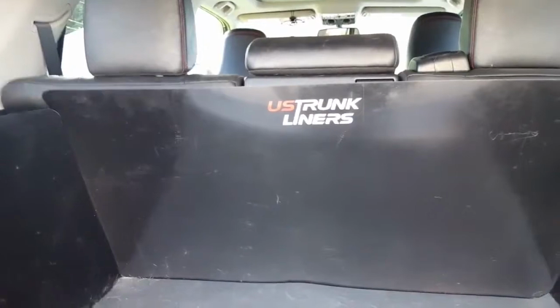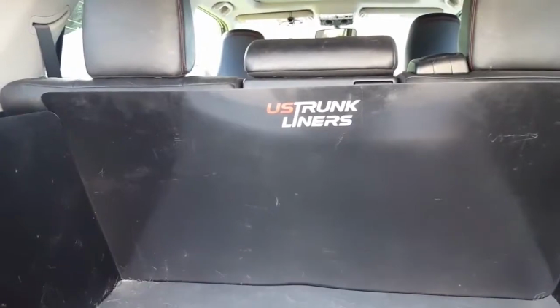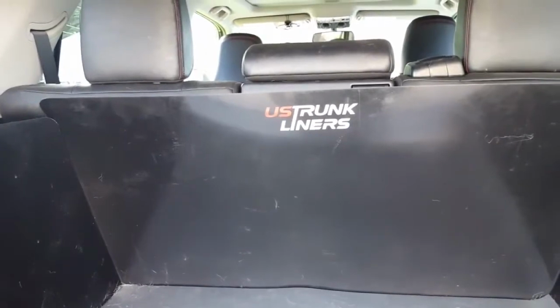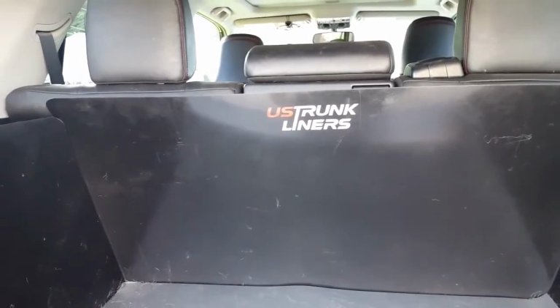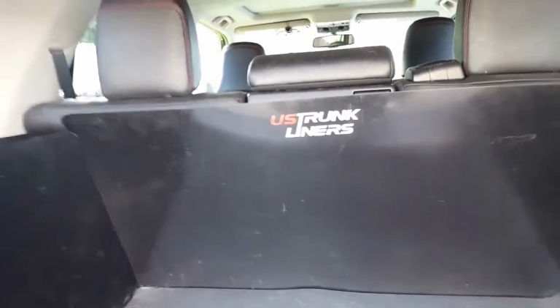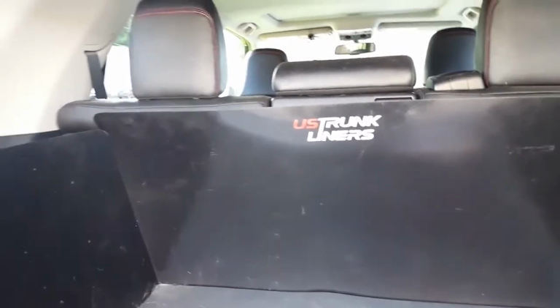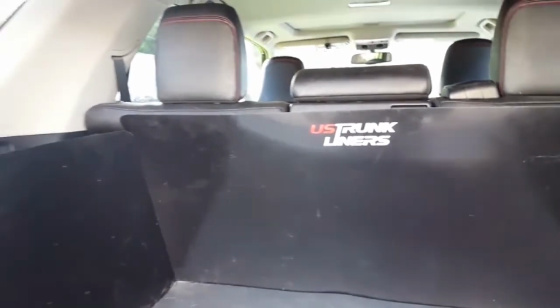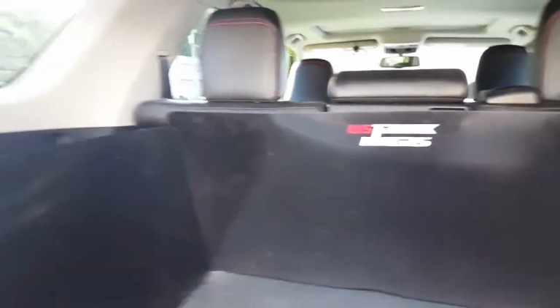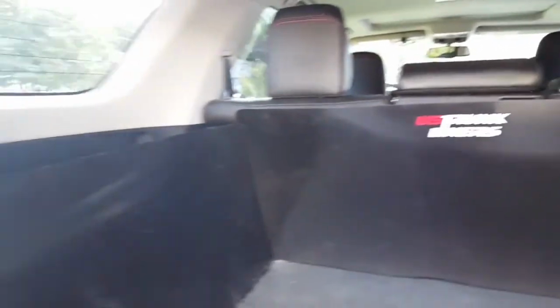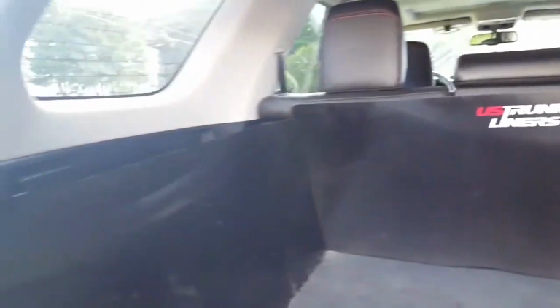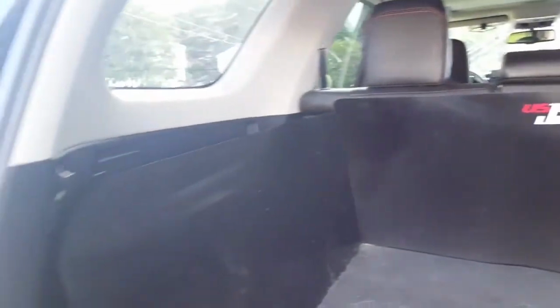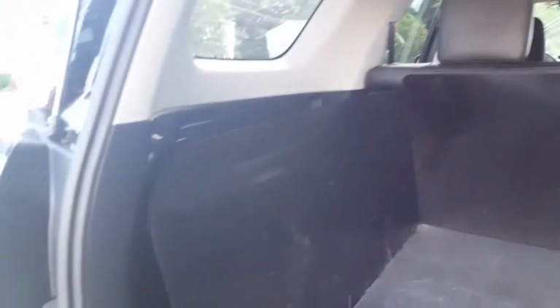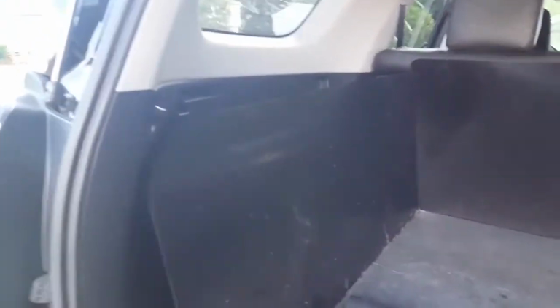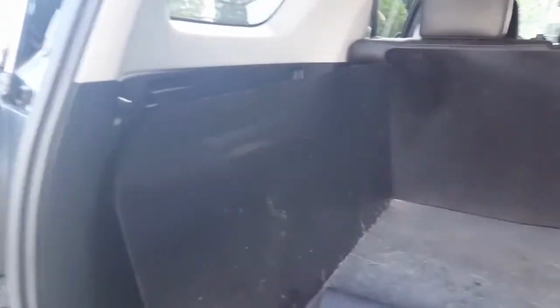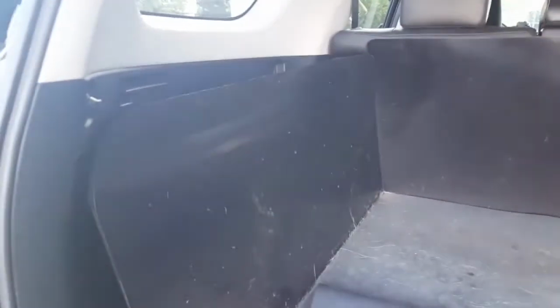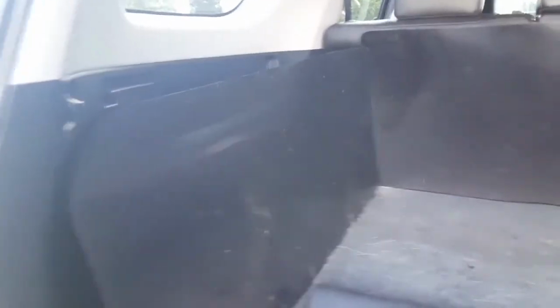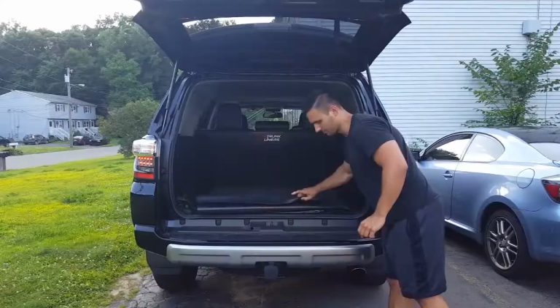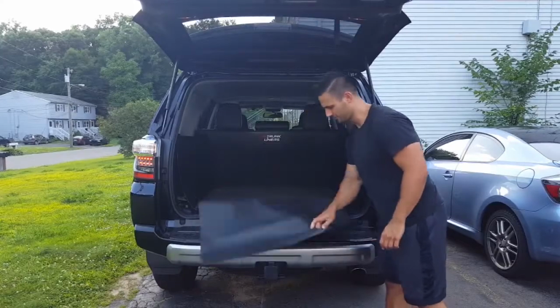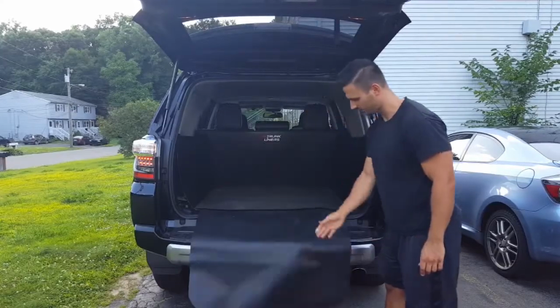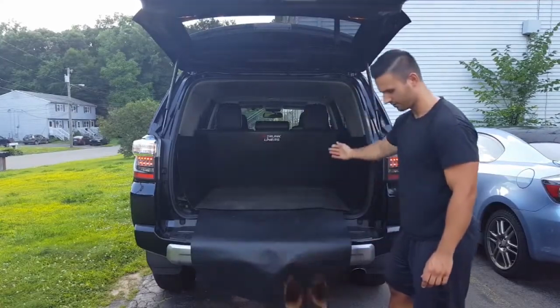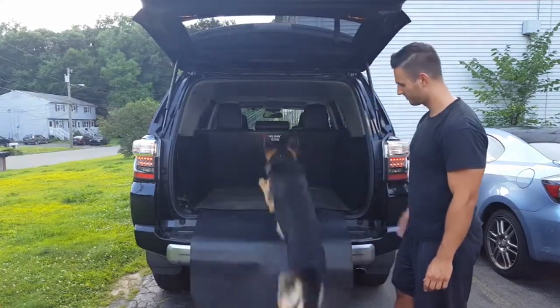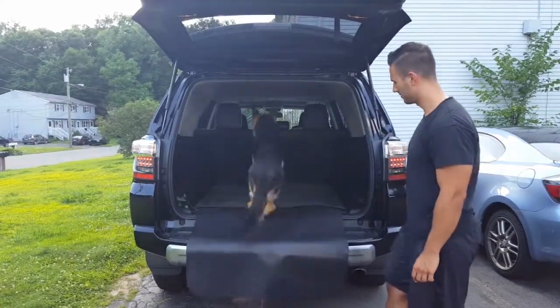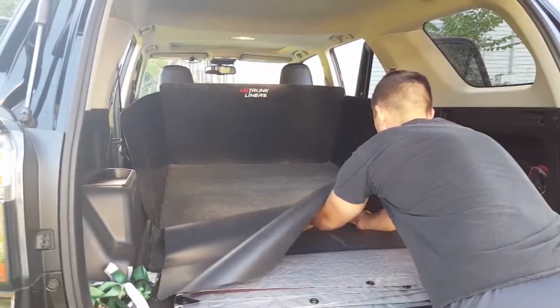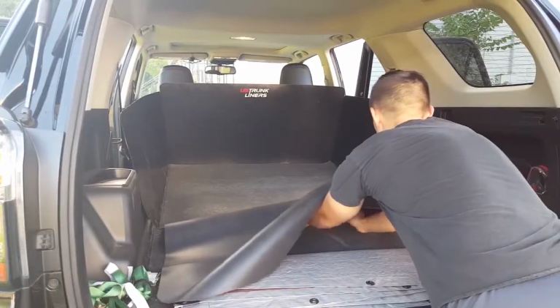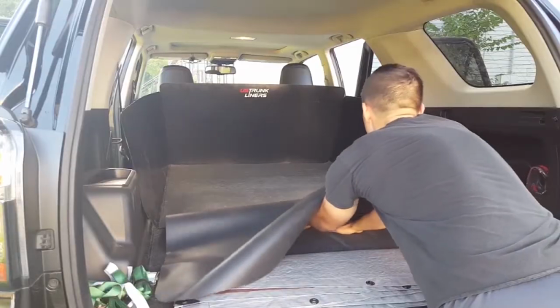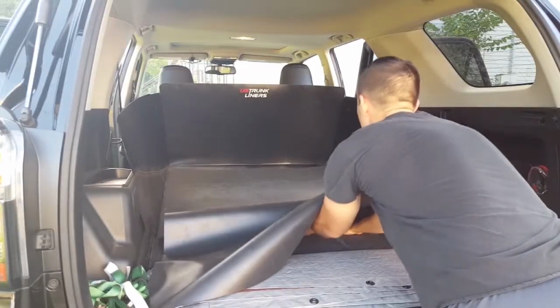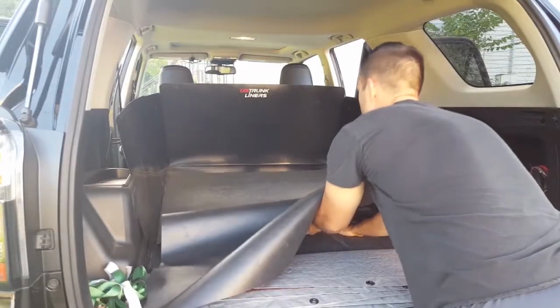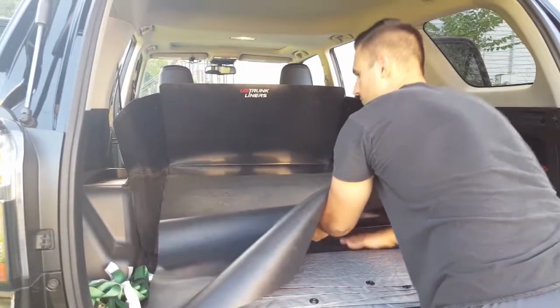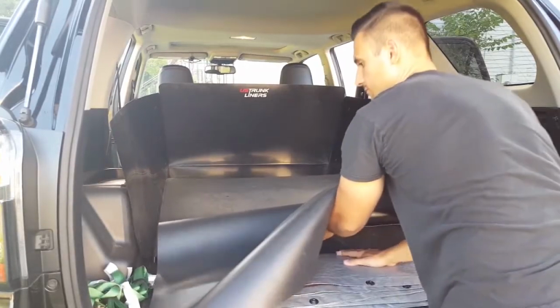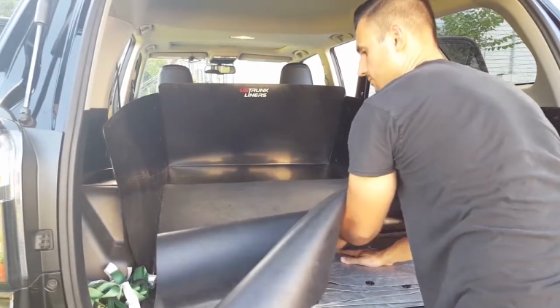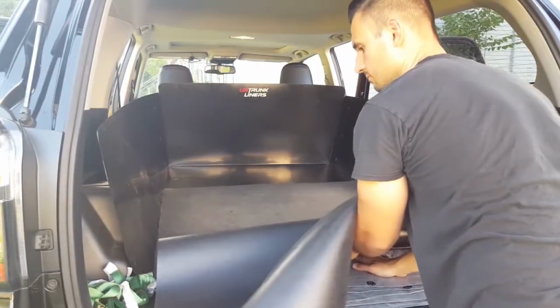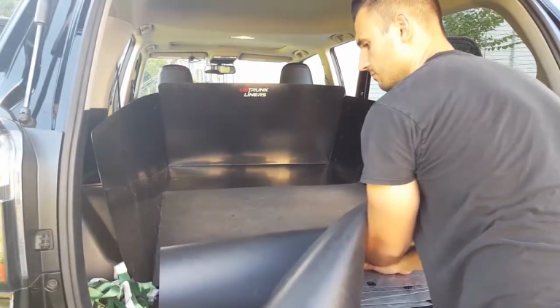U.S. trunk liners — the best custom liners to protect your car's interior. Prevent pet hair, debris, and scratch marks through our durable, perfect fit designs.